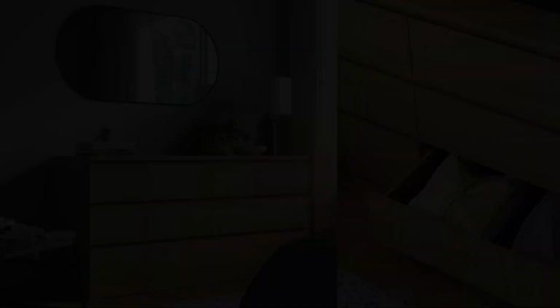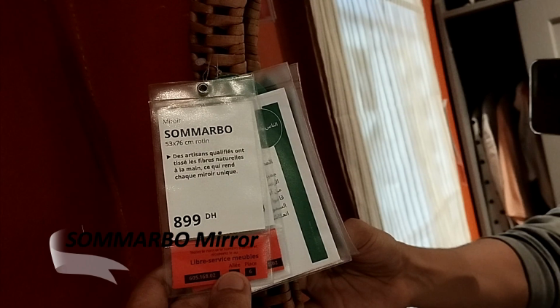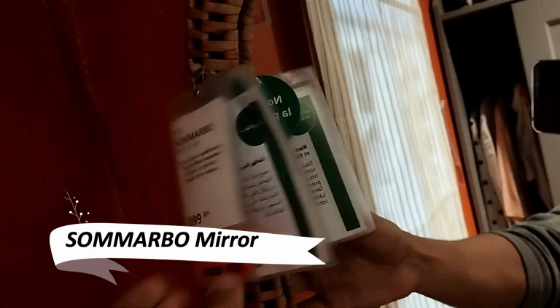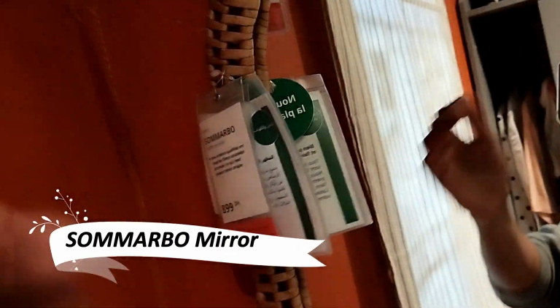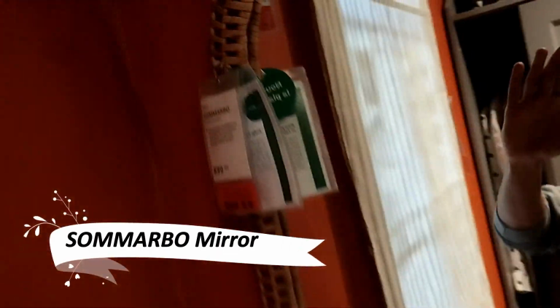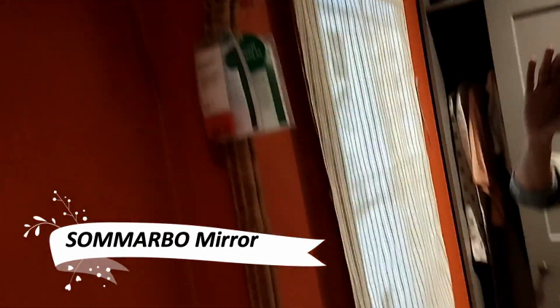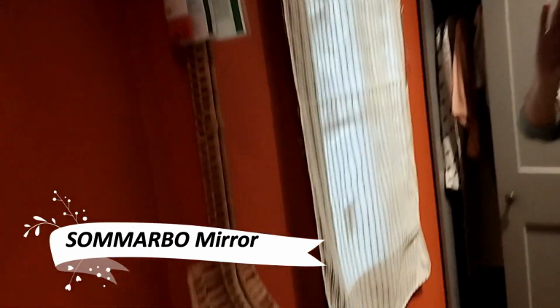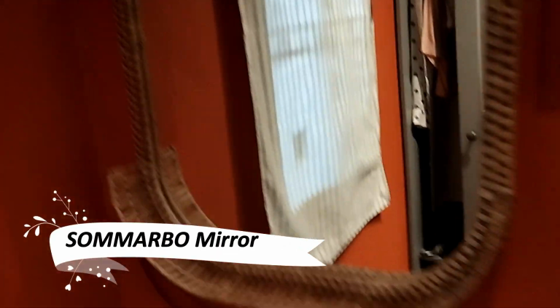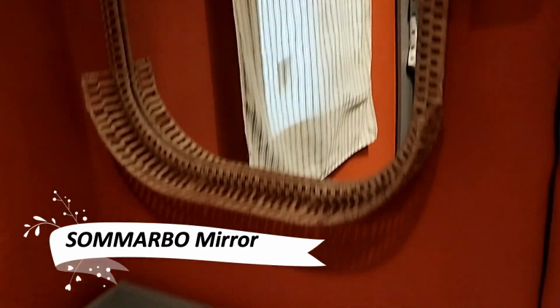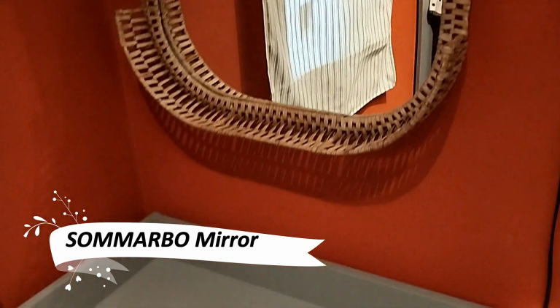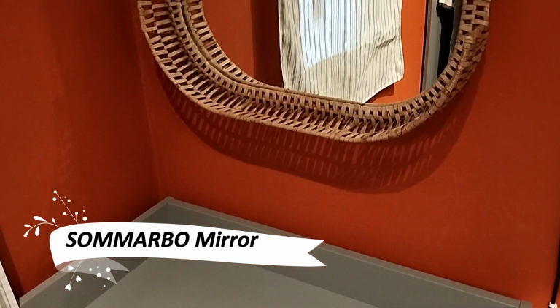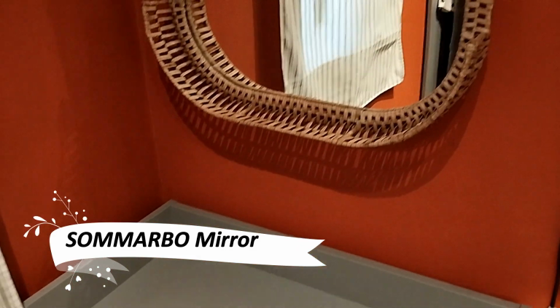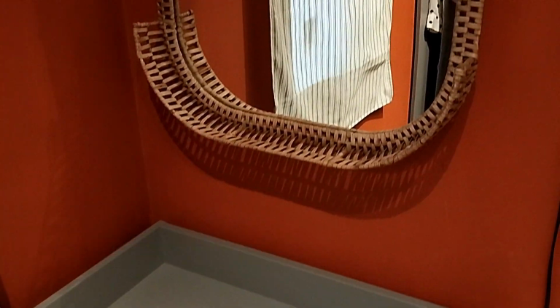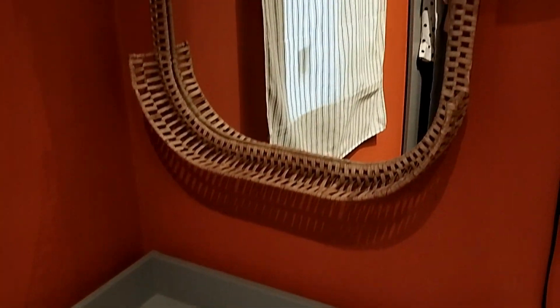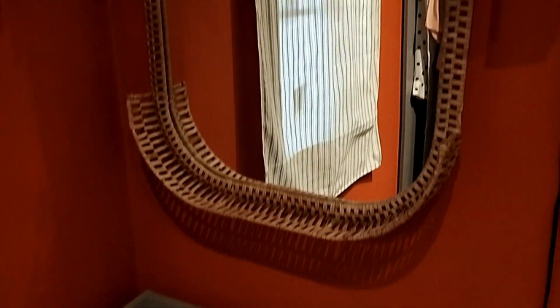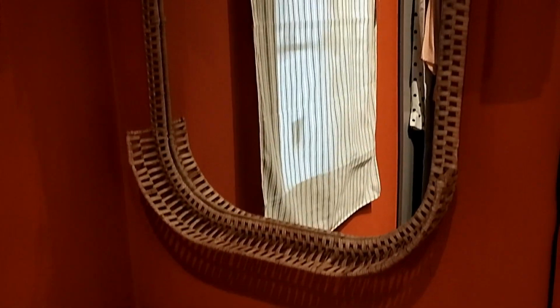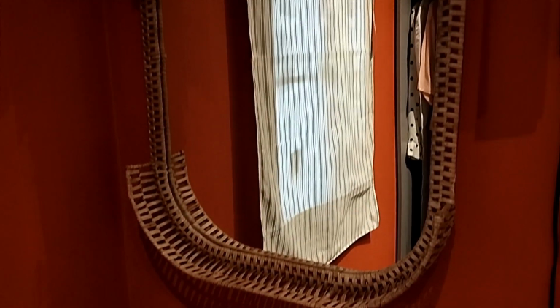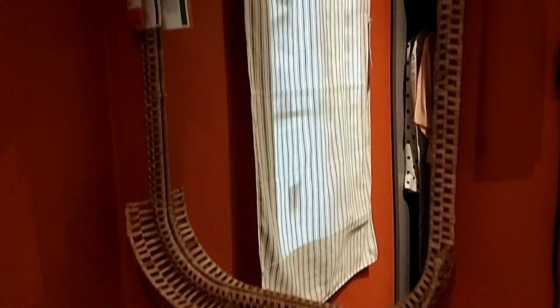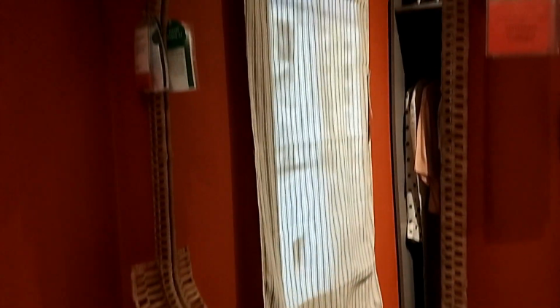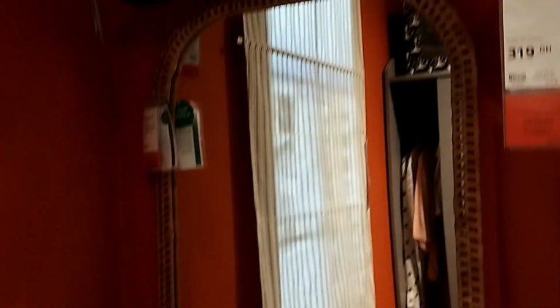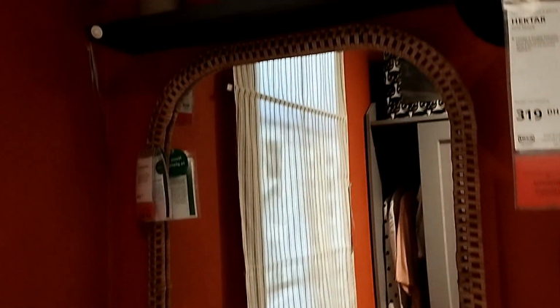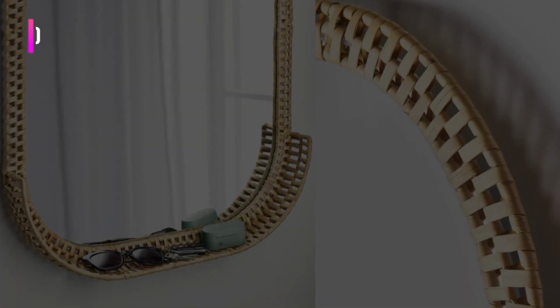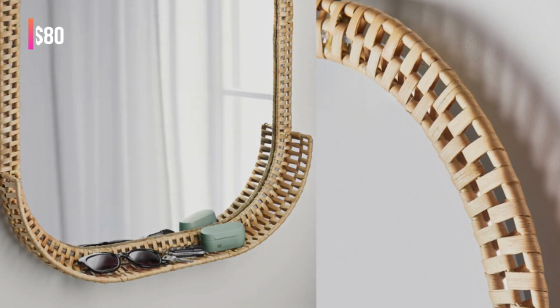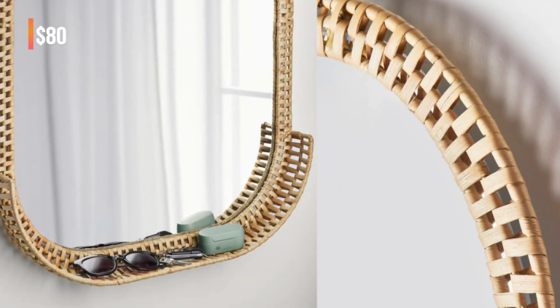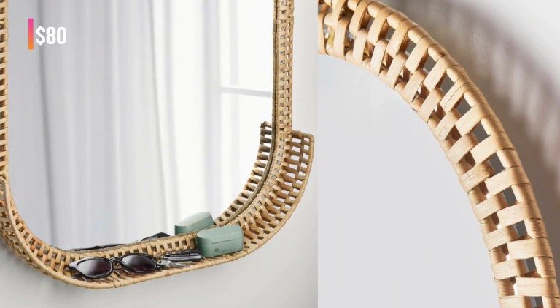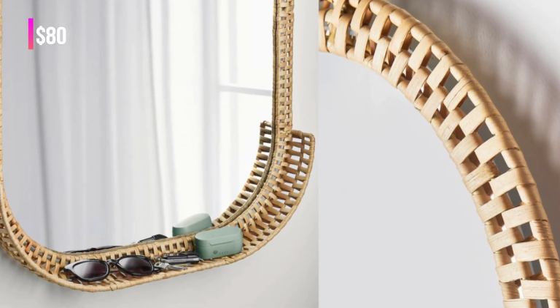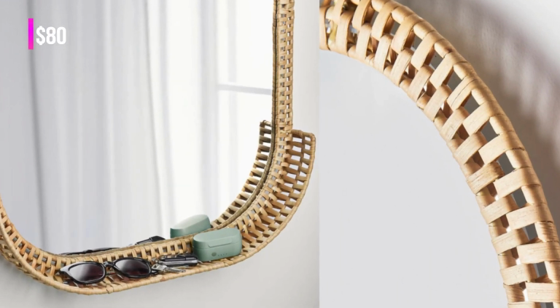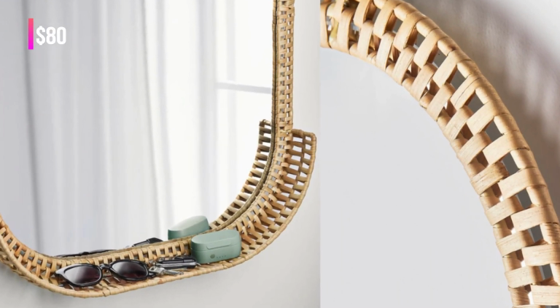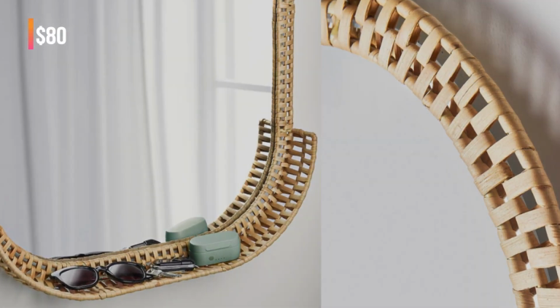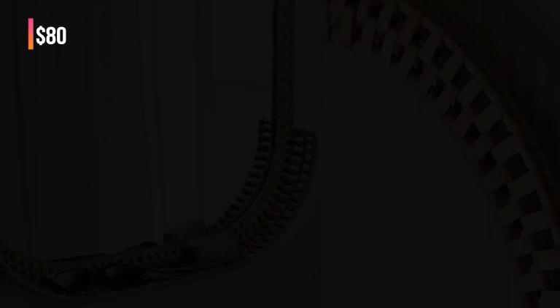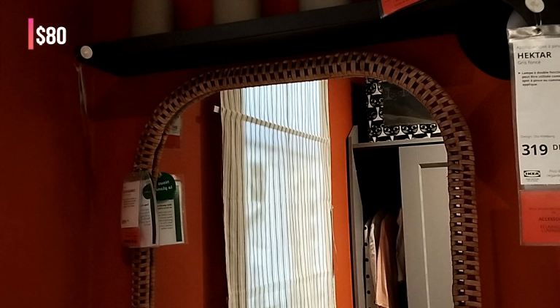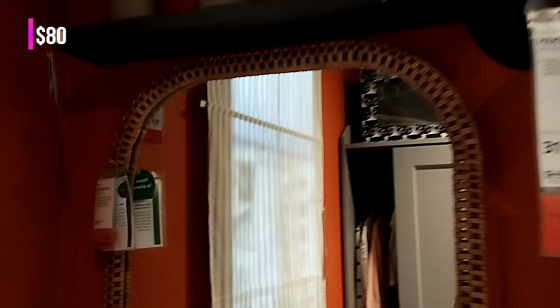The Samarbo mirror brings the beauty of nature indoors. Hand-woven from rattan, each mirror is unique, adding a decorative and natural touch to your space. It's a charming way to invite the outdoors into your home.